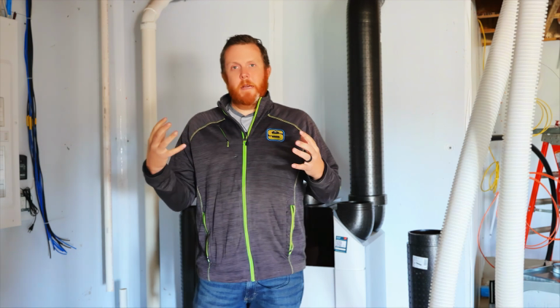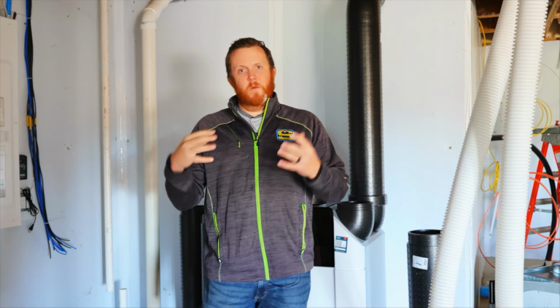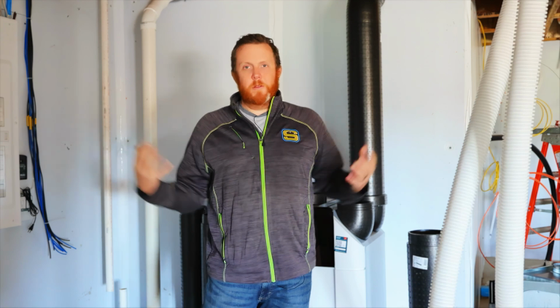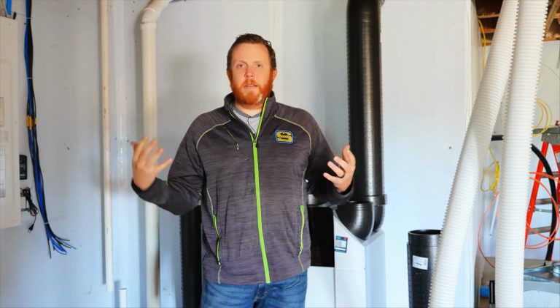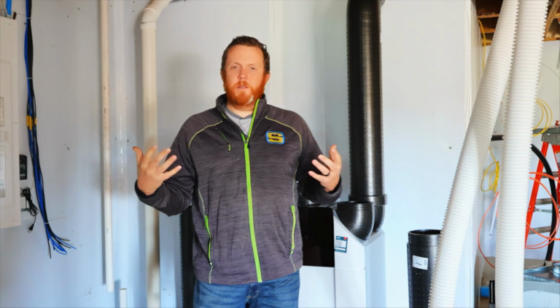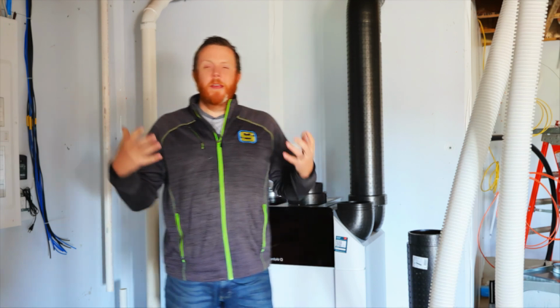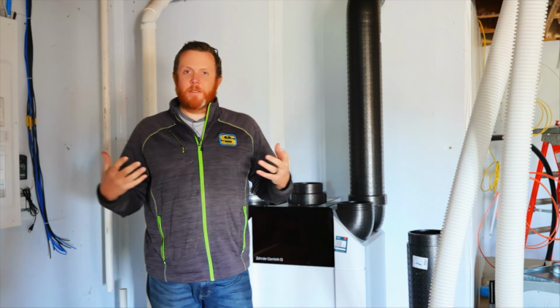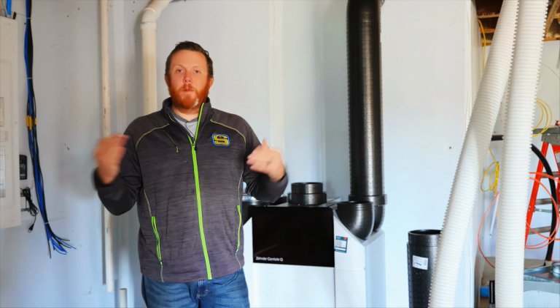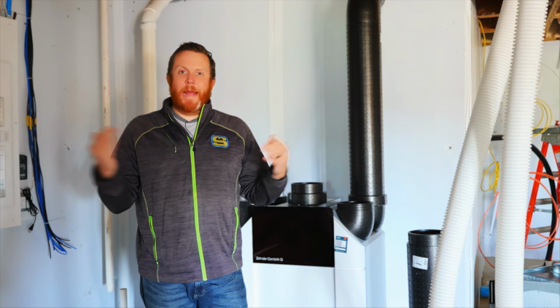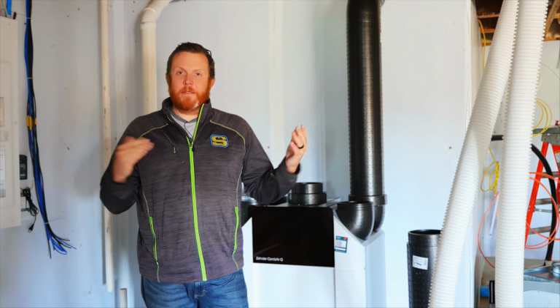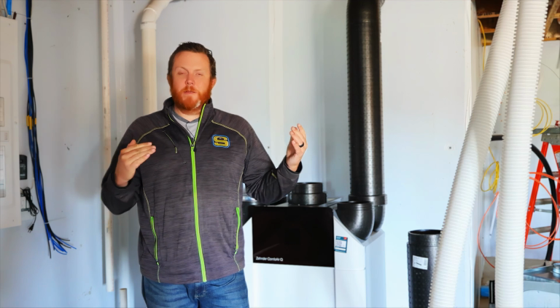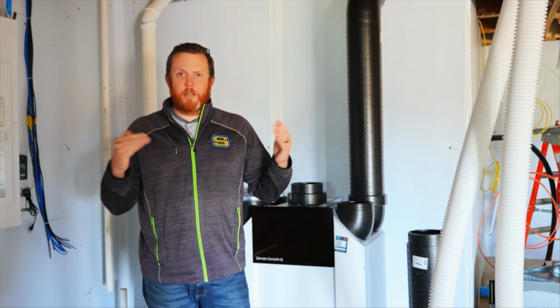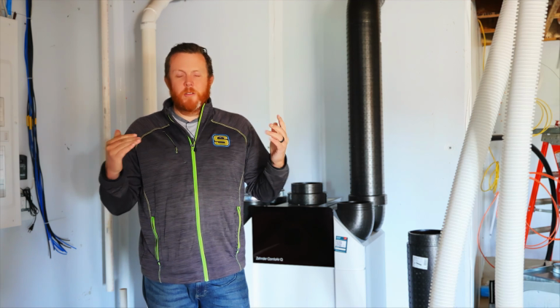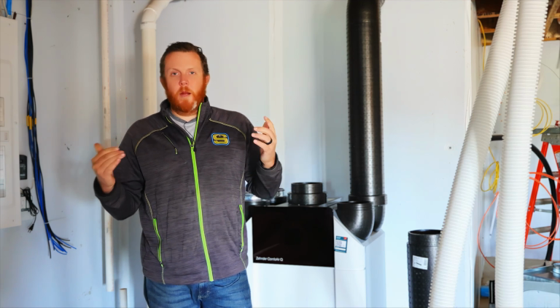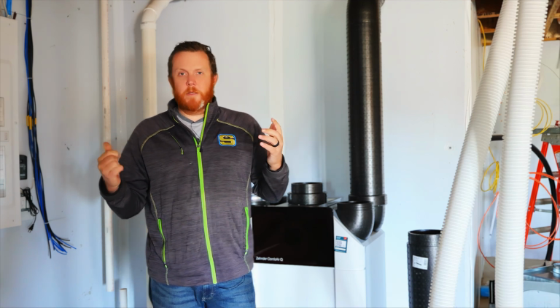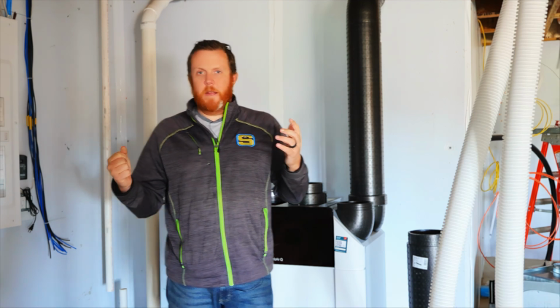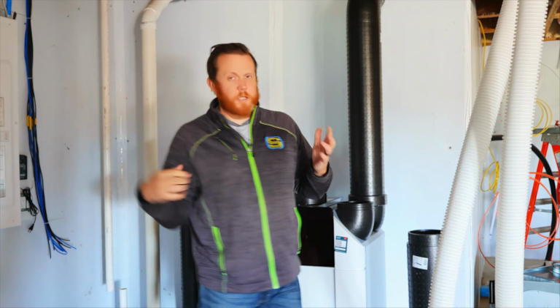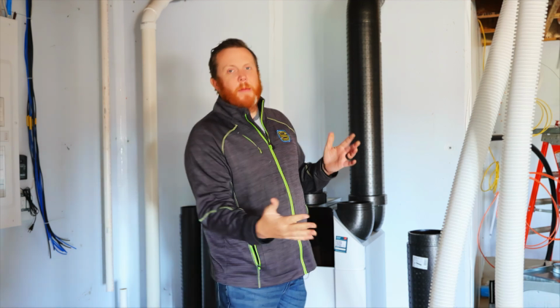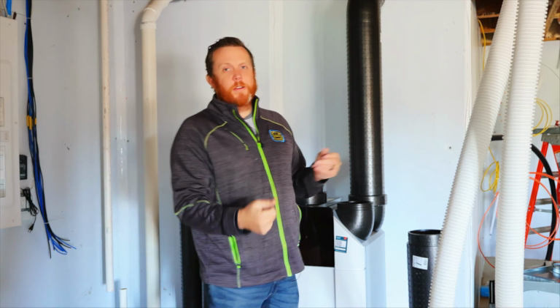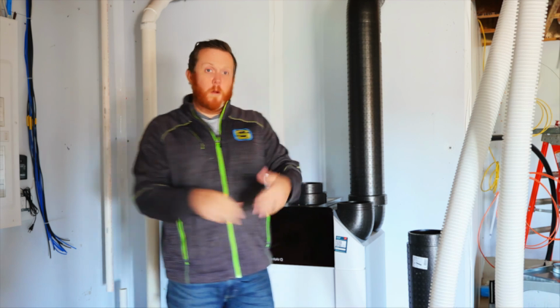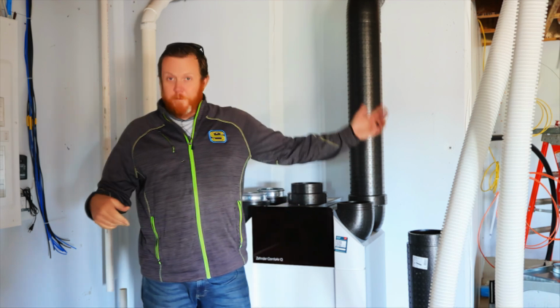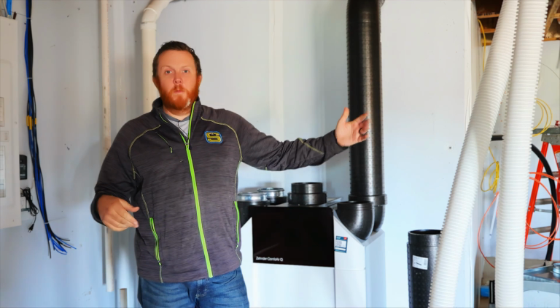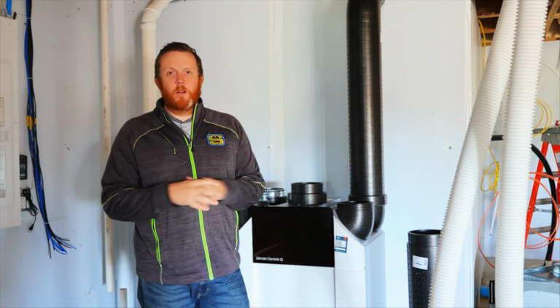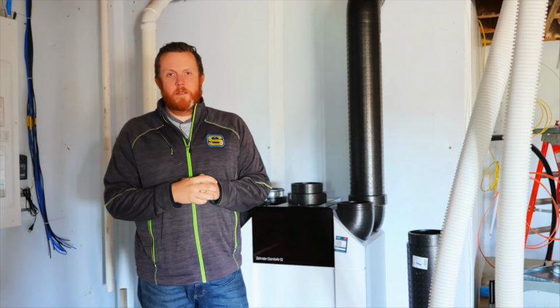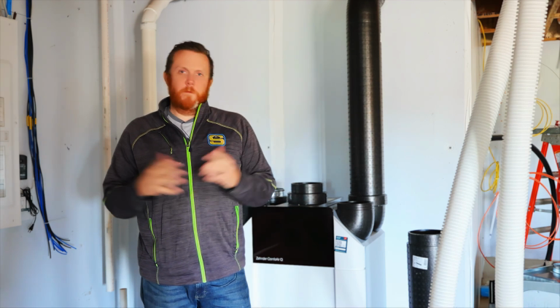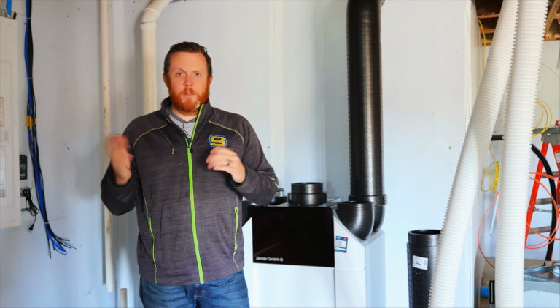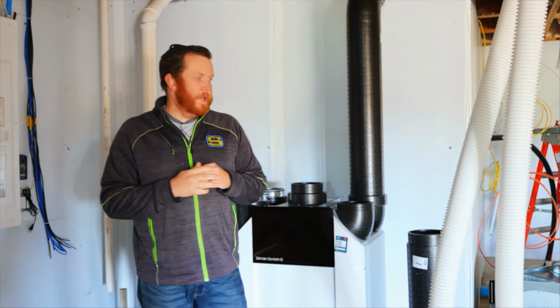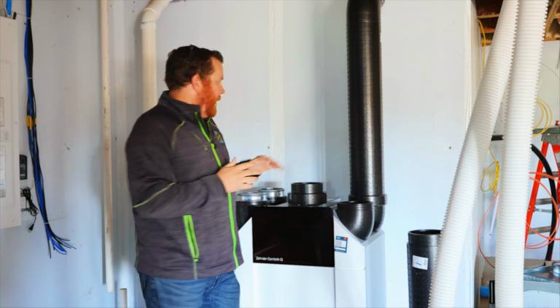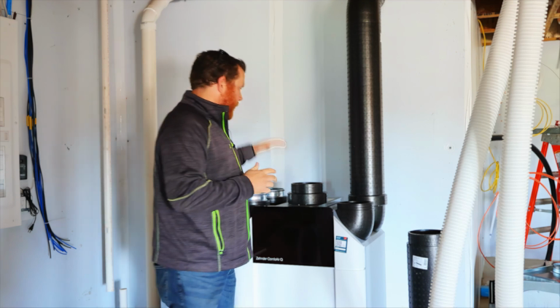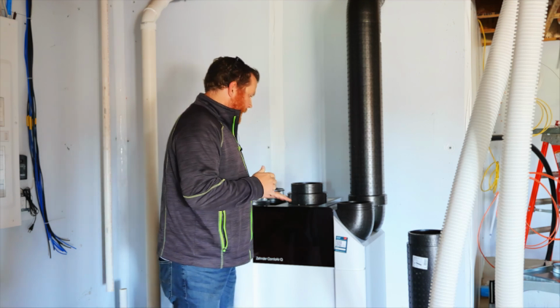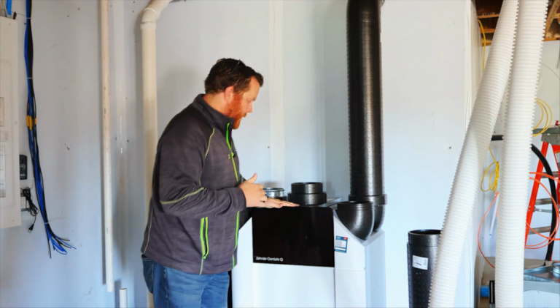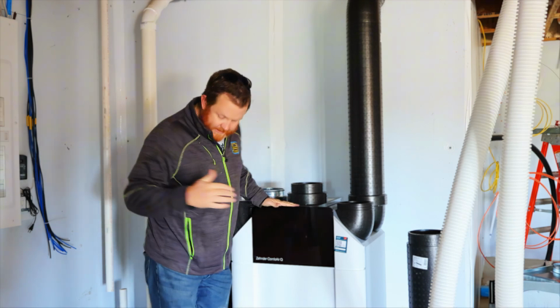When you build a really tight house, this is going to help balance the house pressure. You won't come in and suddenly have a door slam behind you or fling open when you're opening it, or vice versa.